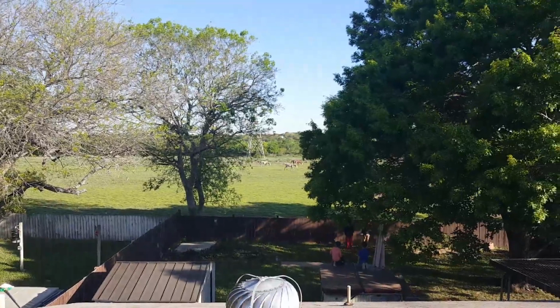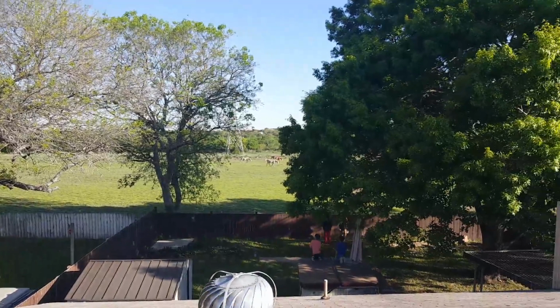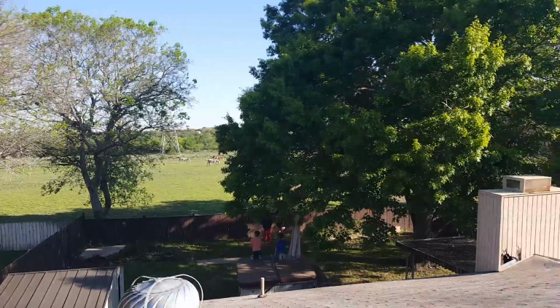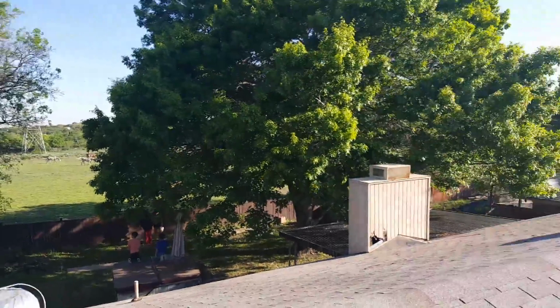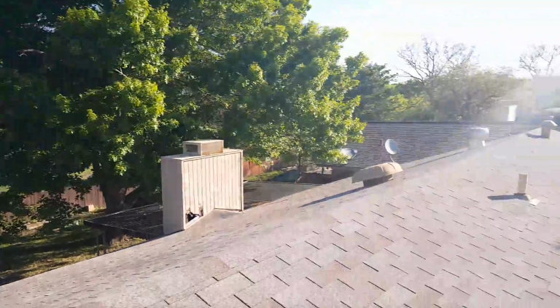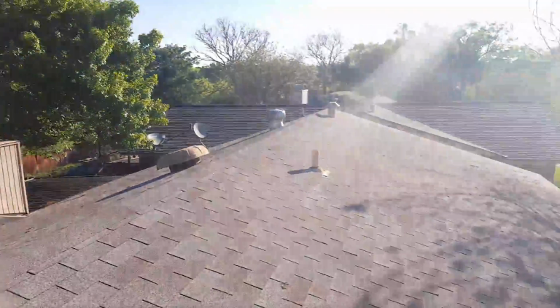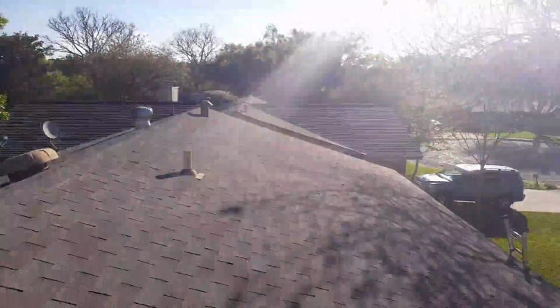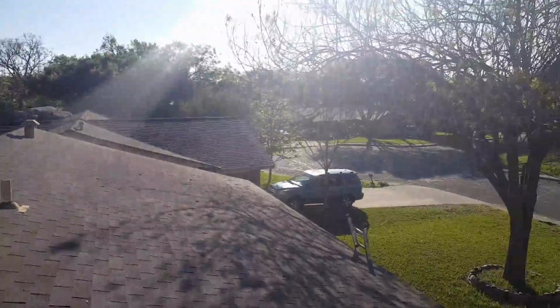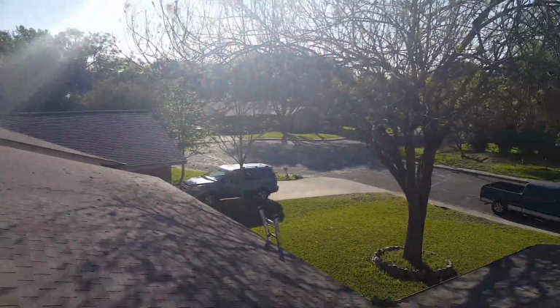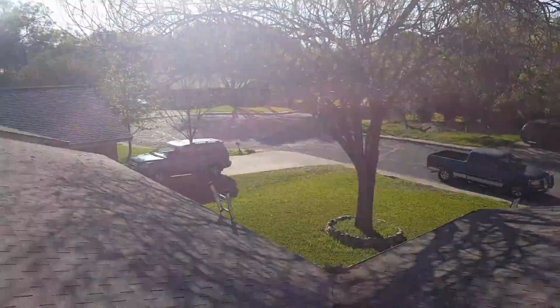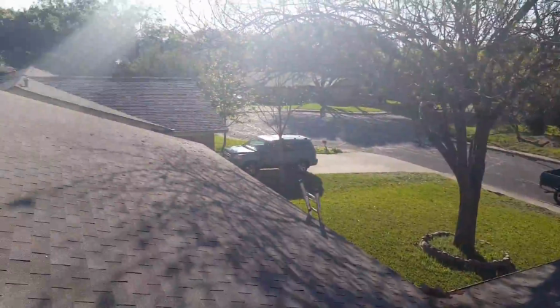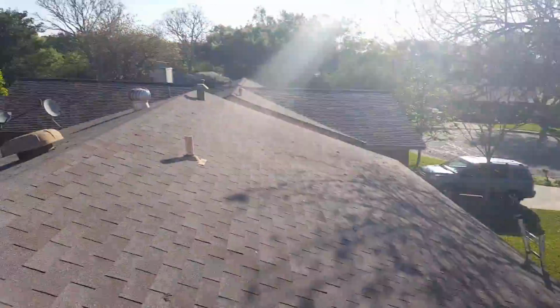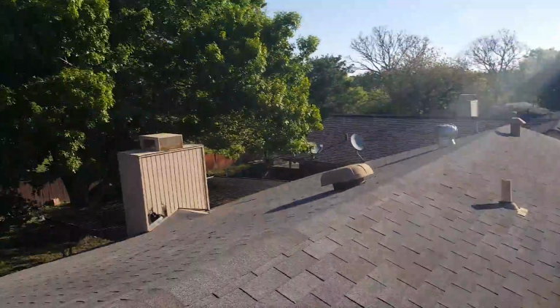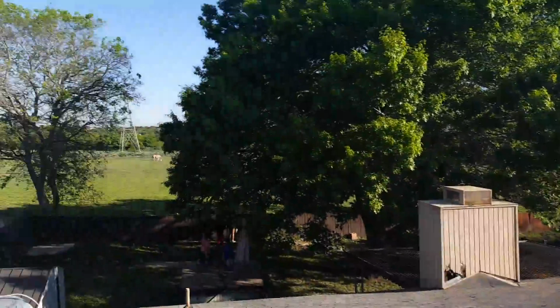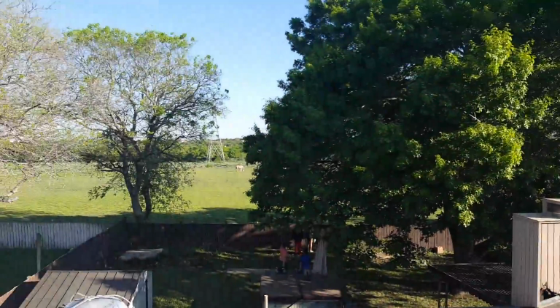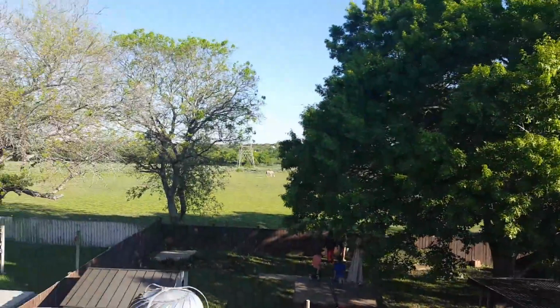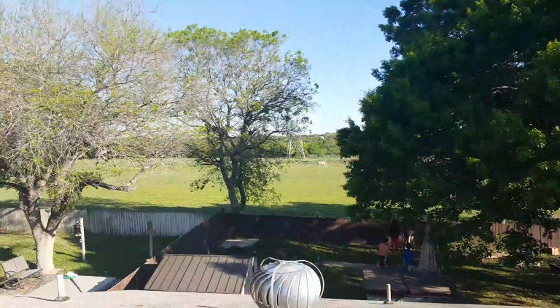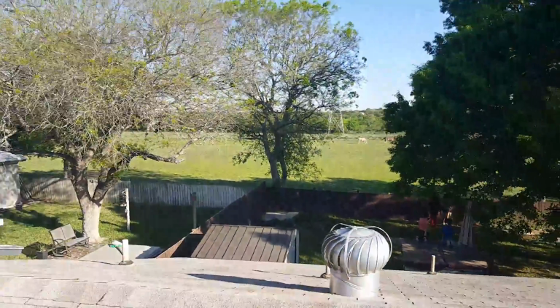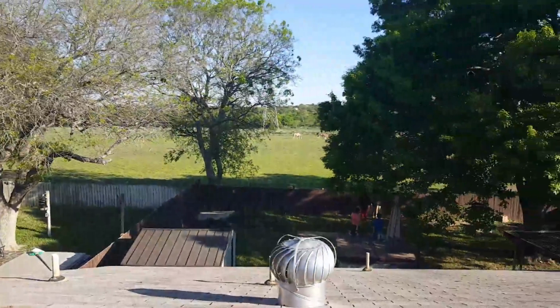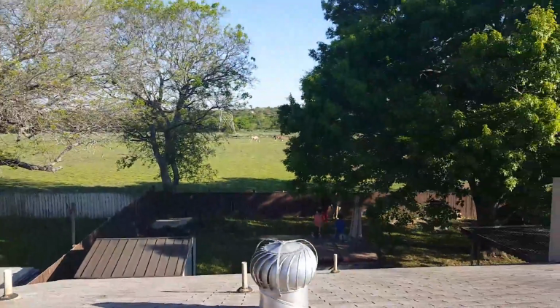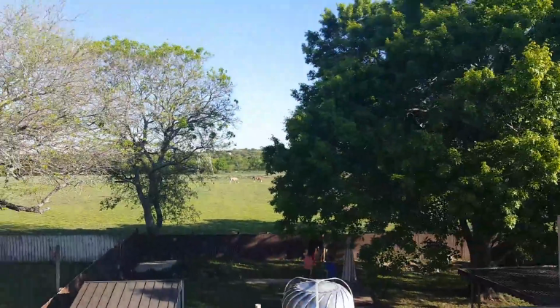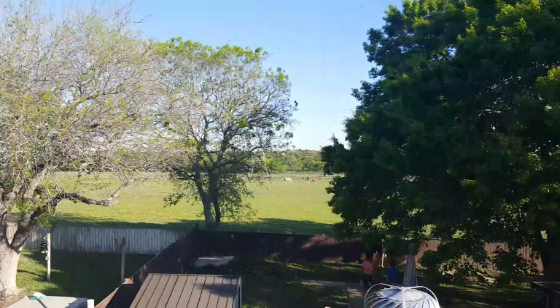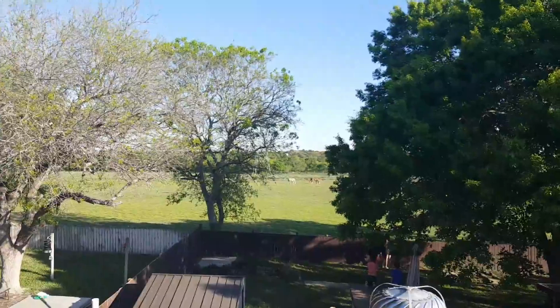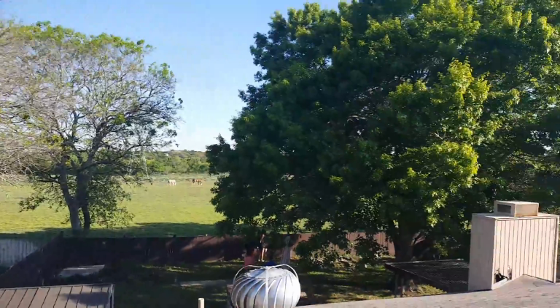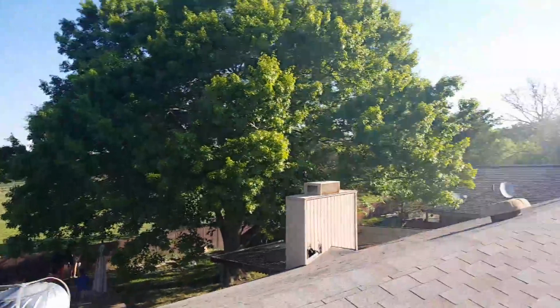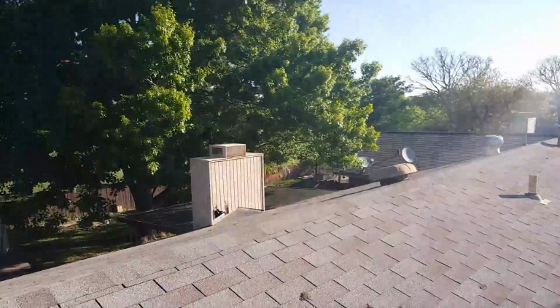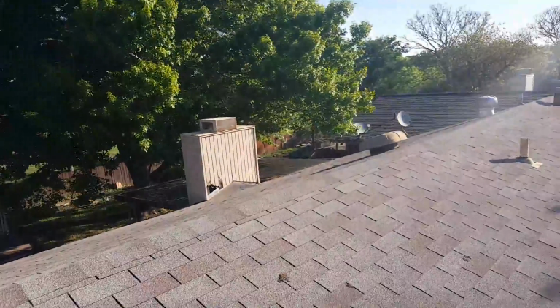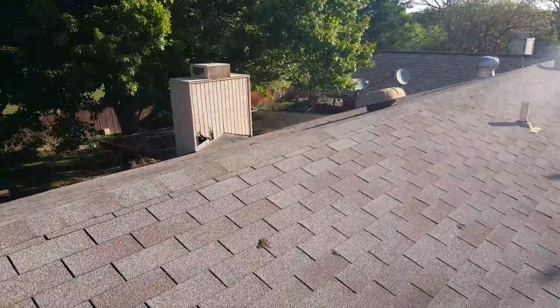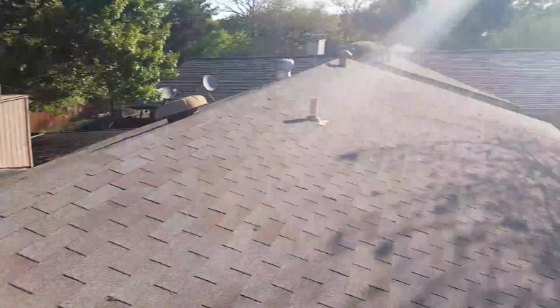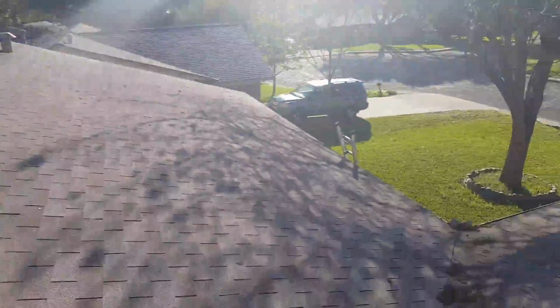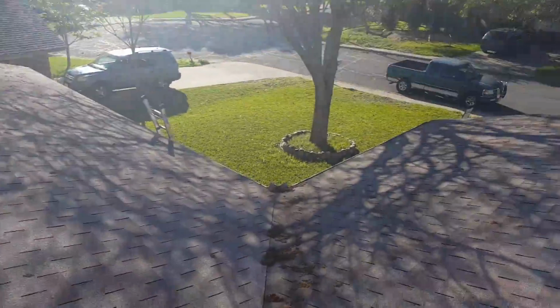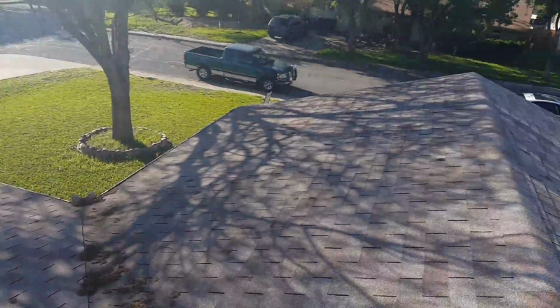We're up here on this roof on Briarwood. I just want to kind of give you a look around. We do have a nice view out the back of the property. We're up here on this roof.